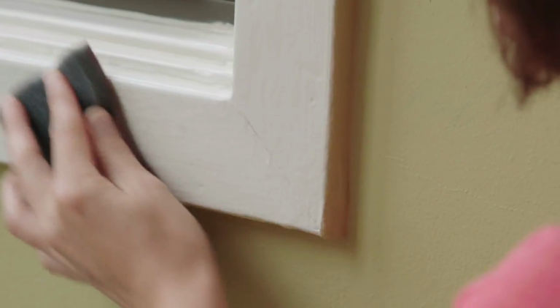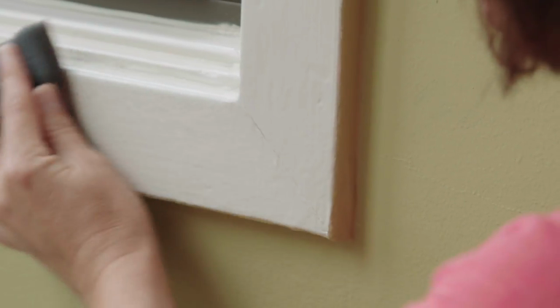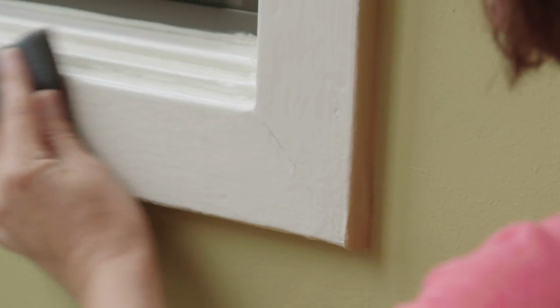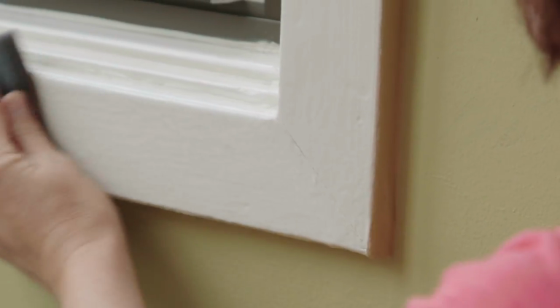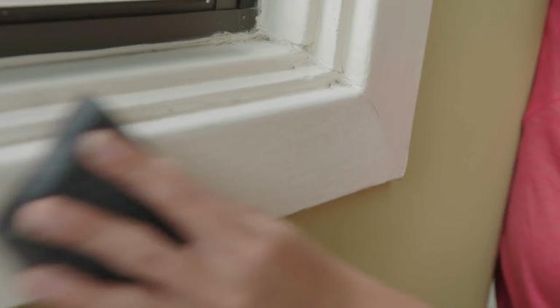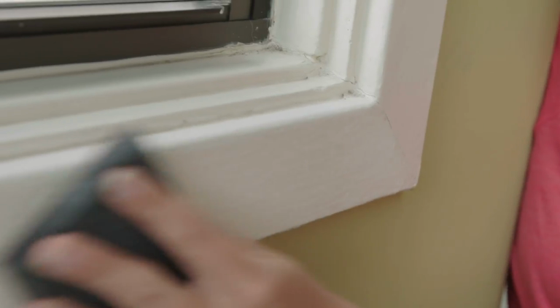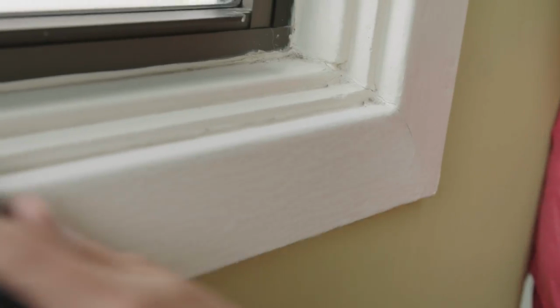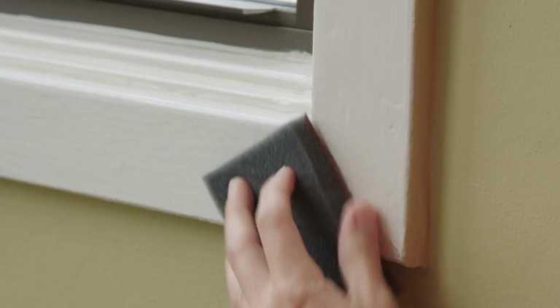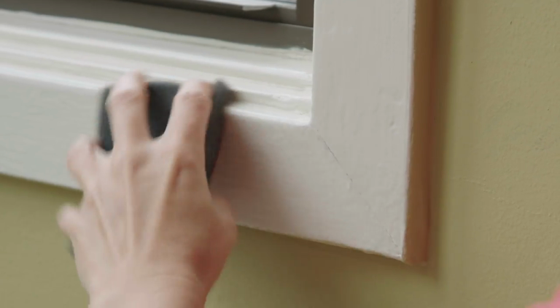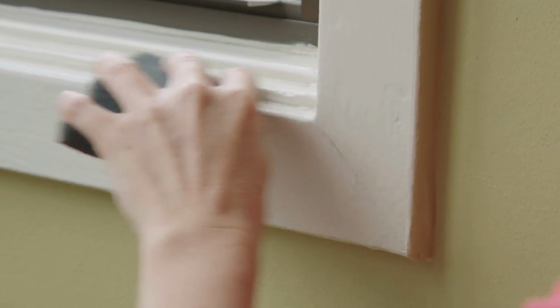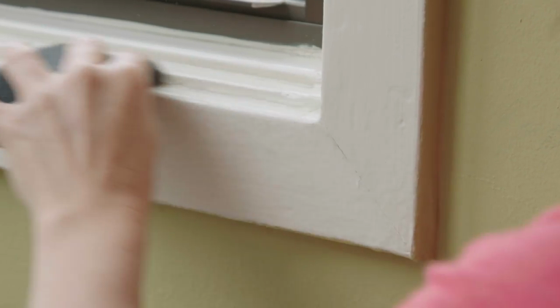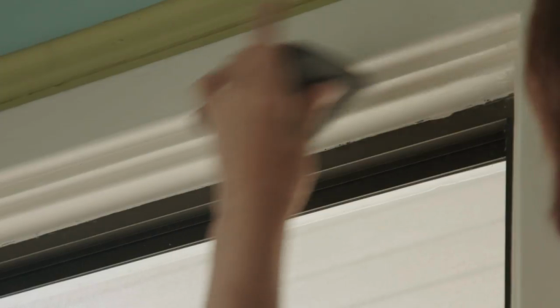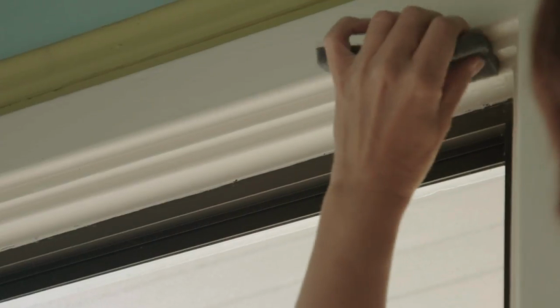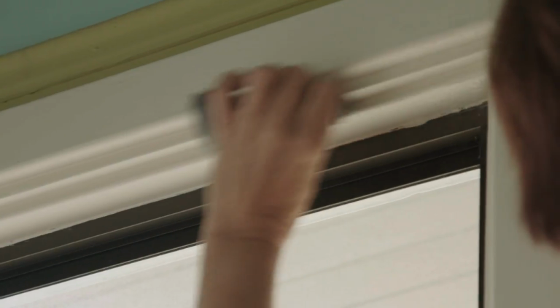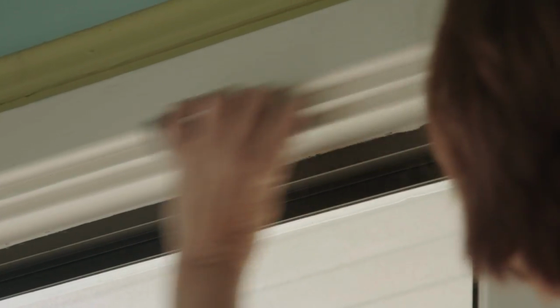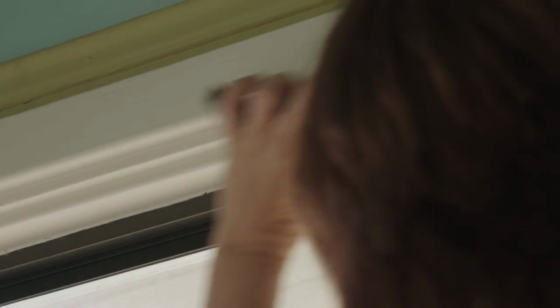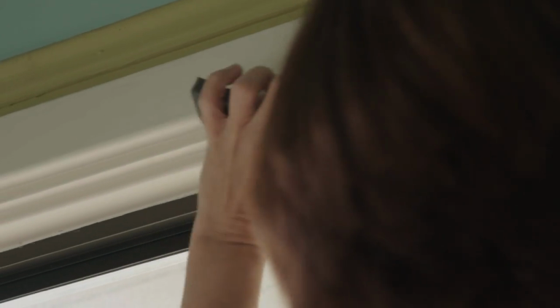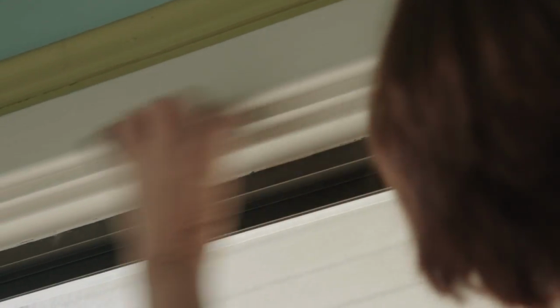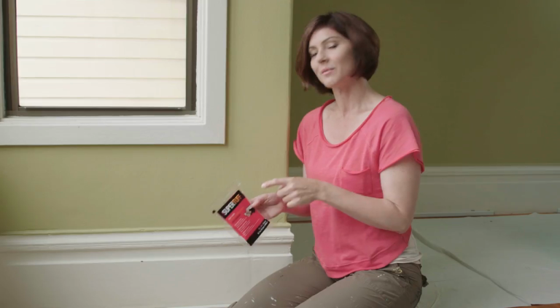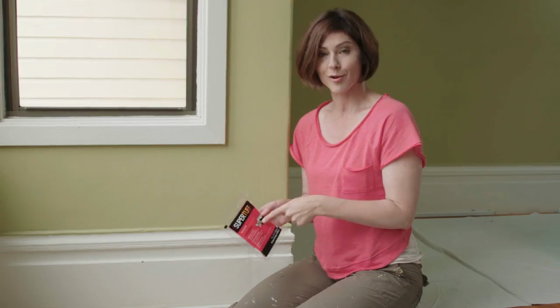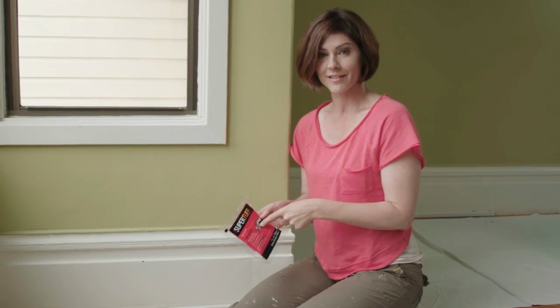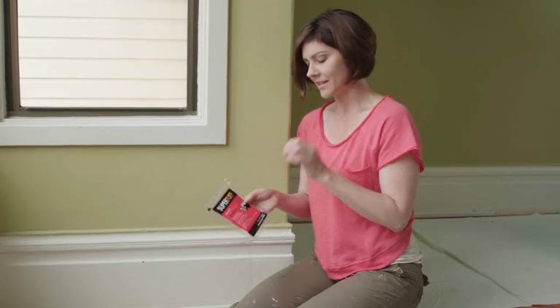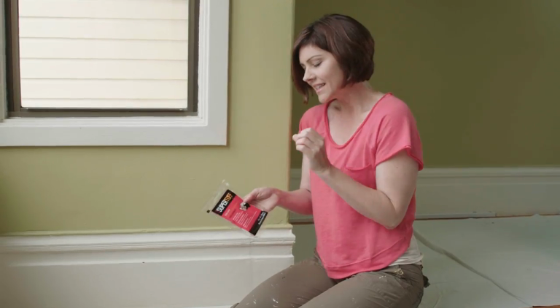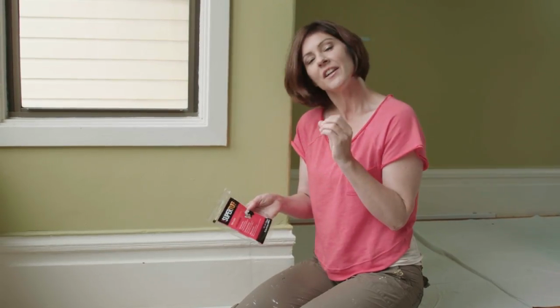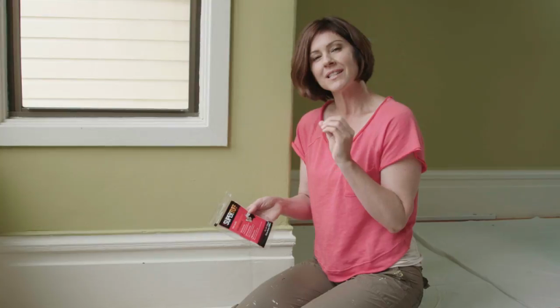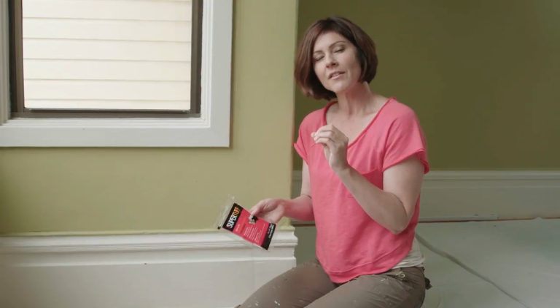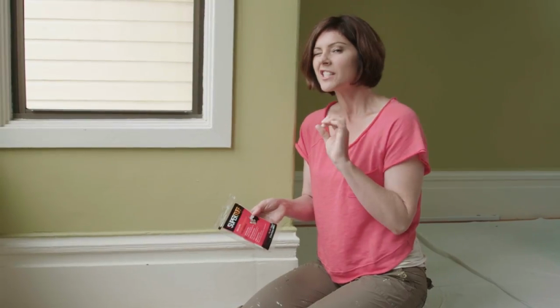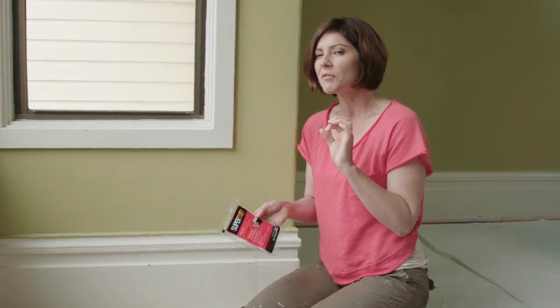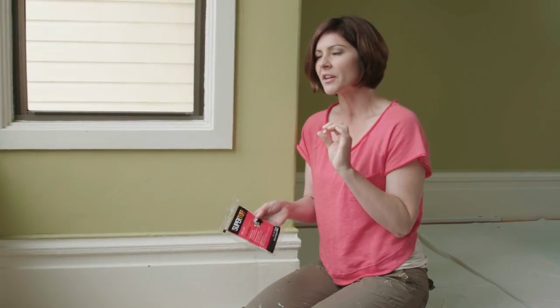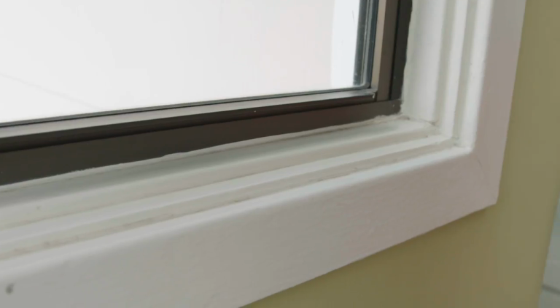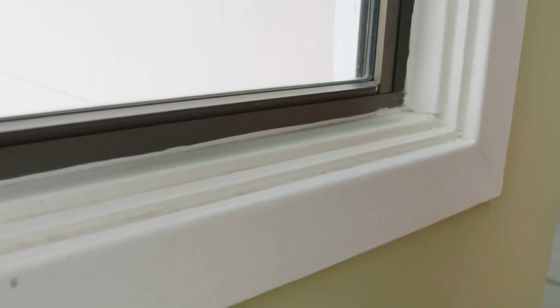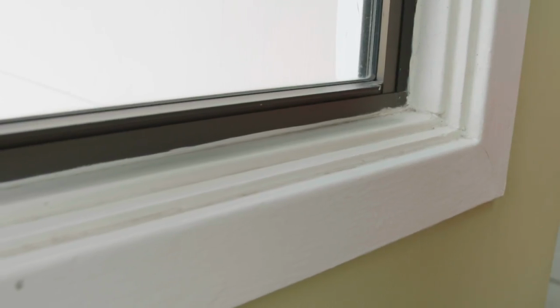Make sure you get in all these details because we want the new paint to stick. After I sand, I wipe everything down with tack cloth. It's a sticky kind of cheesecloth that has just a little varnish on it, and it picks up all the dust.